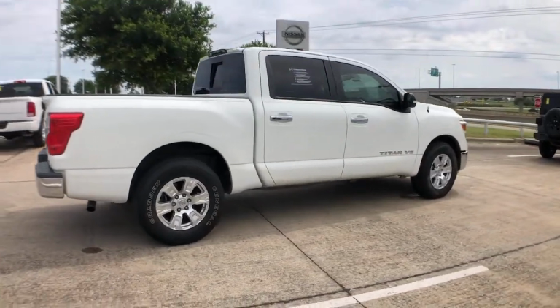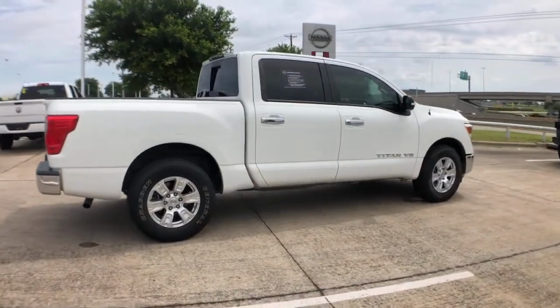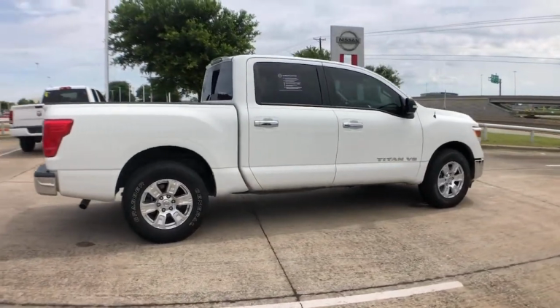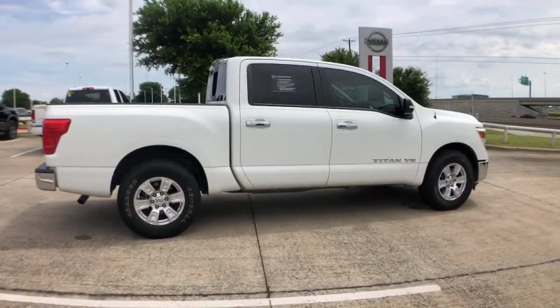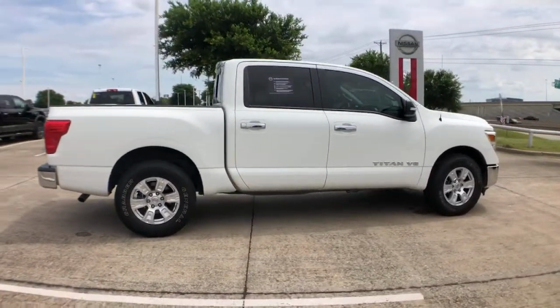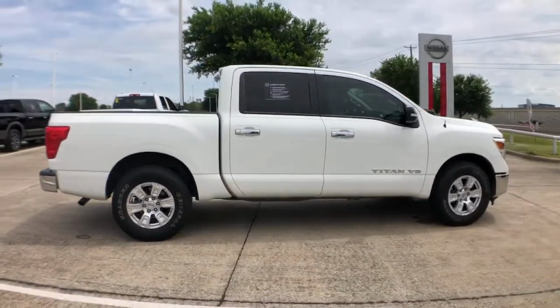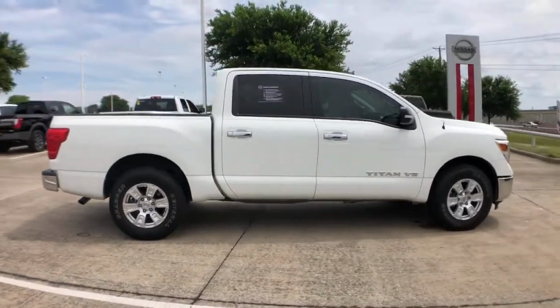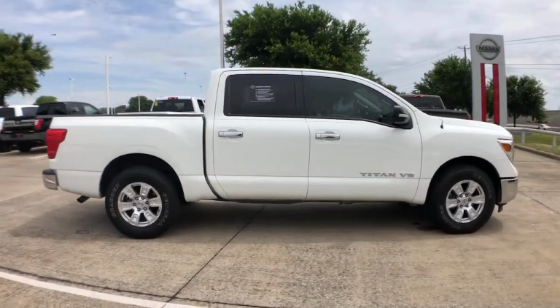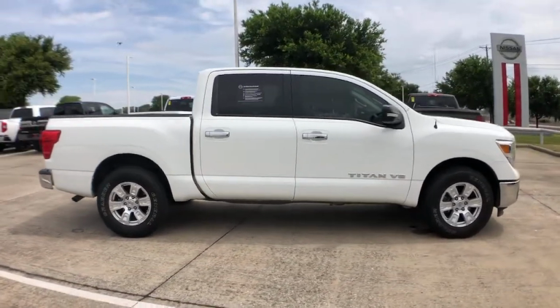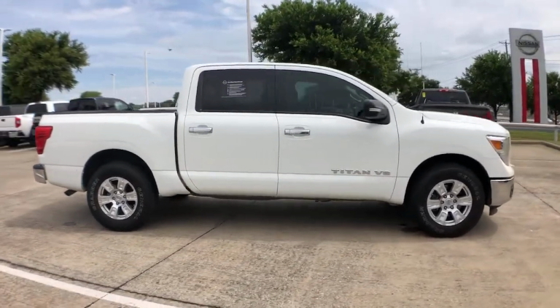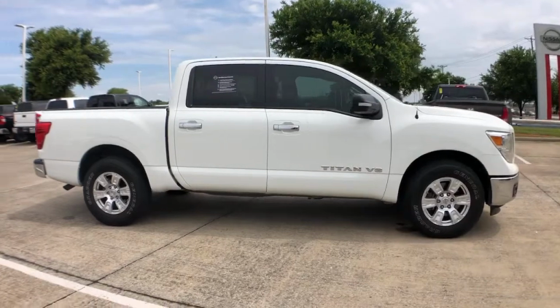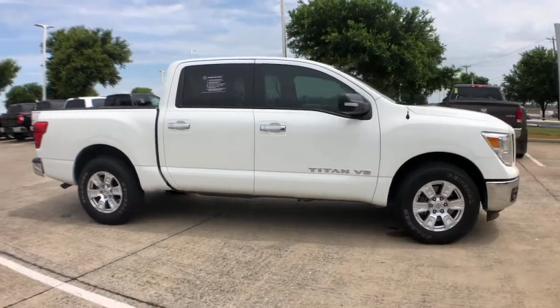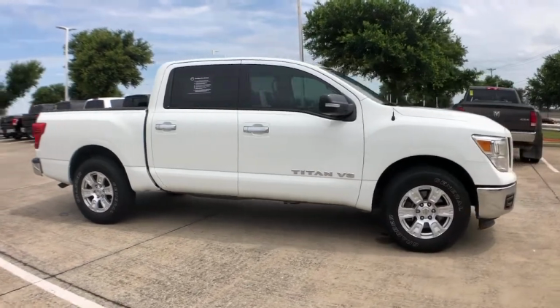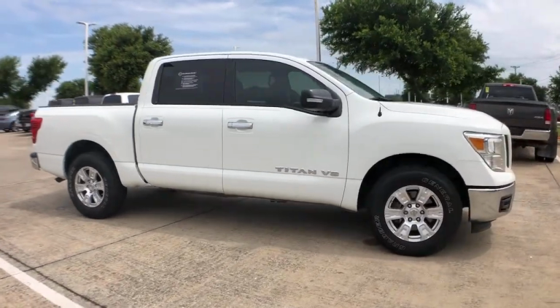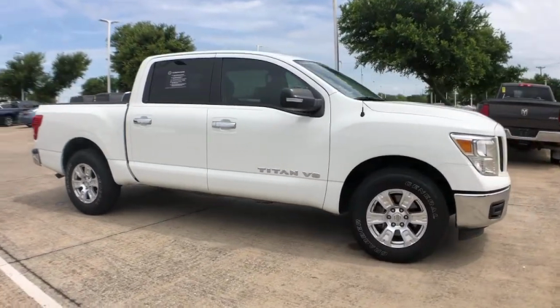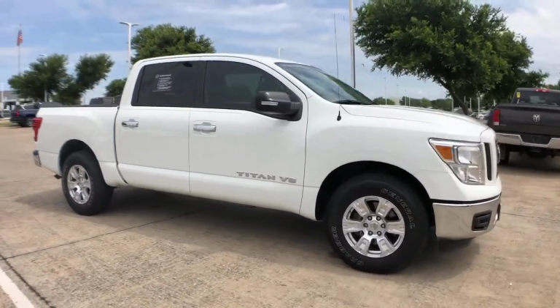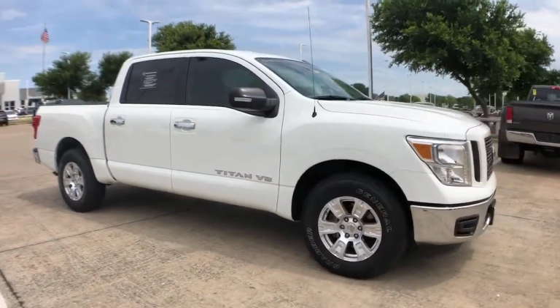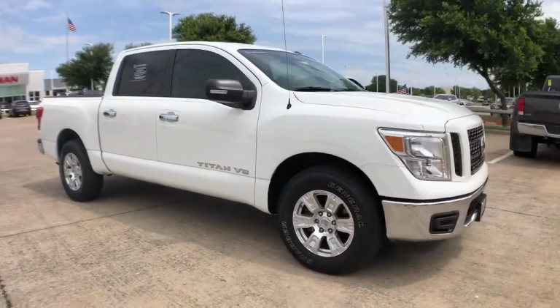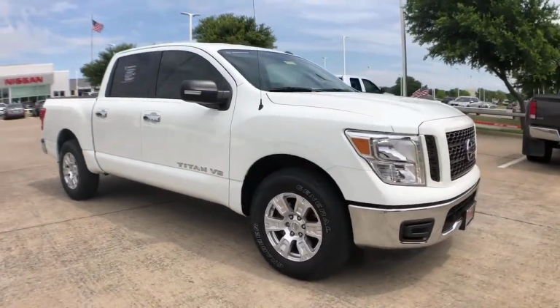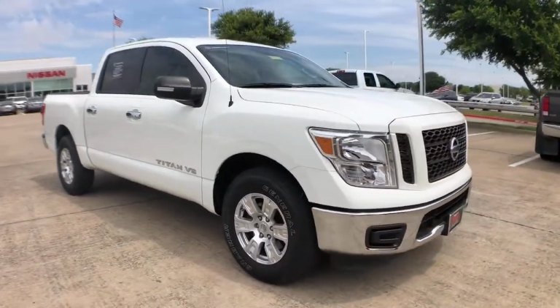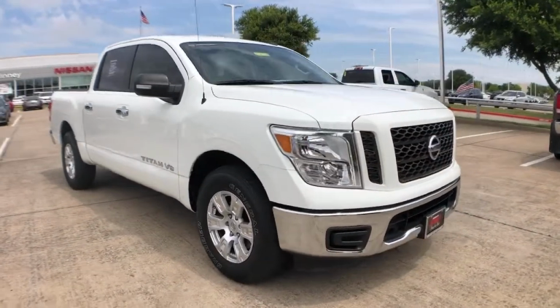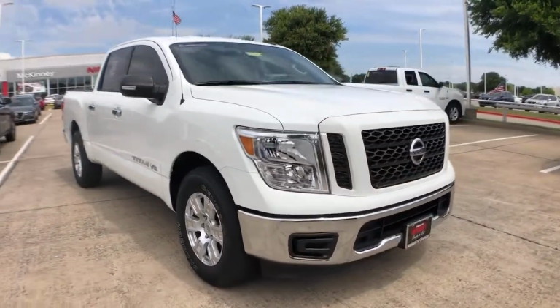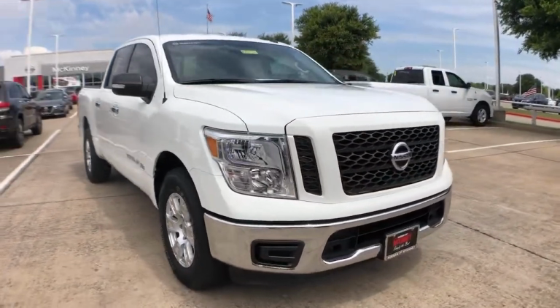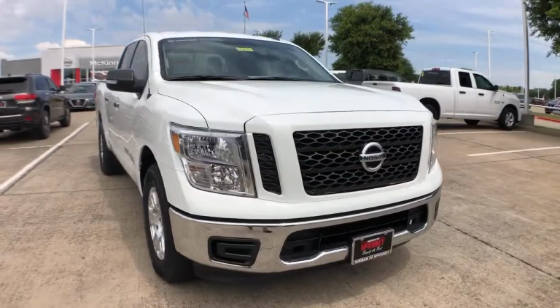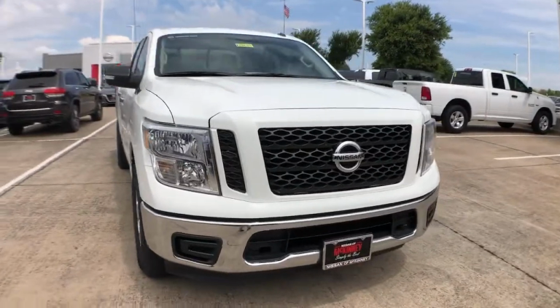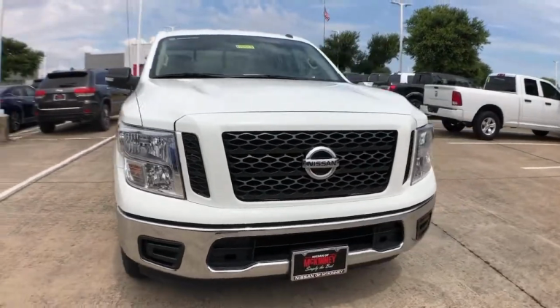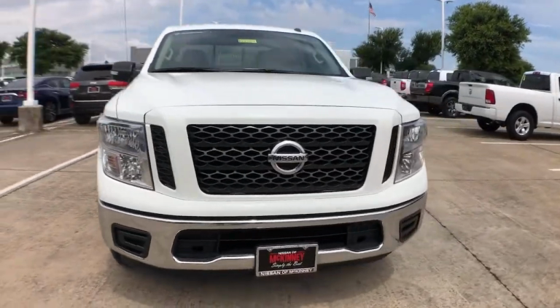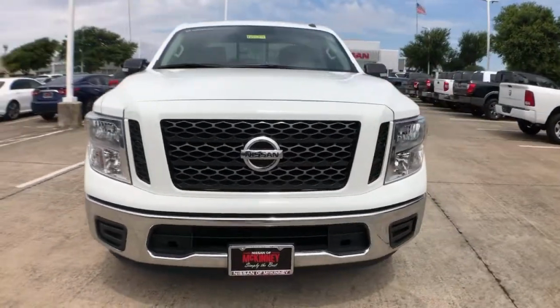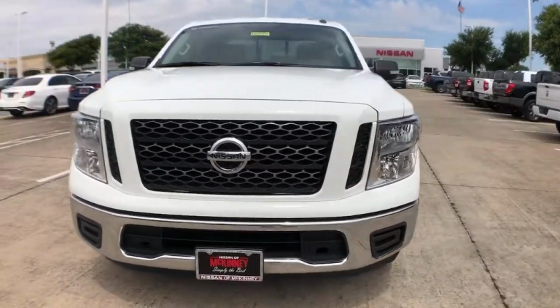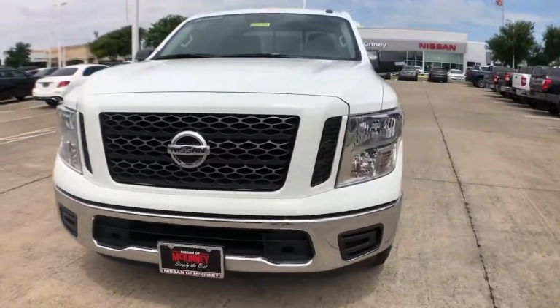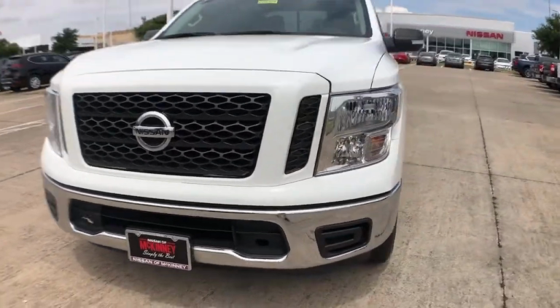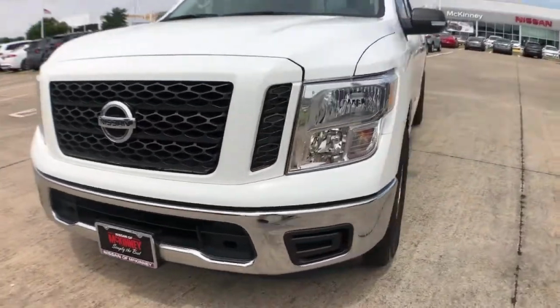These are just some of the great options this vehicle comes with: backup camera, electronic stability control, Bluetooth, trip computer, power windows, four-wheel disc brakes, and power steering.